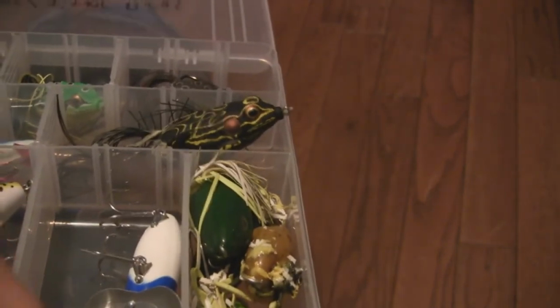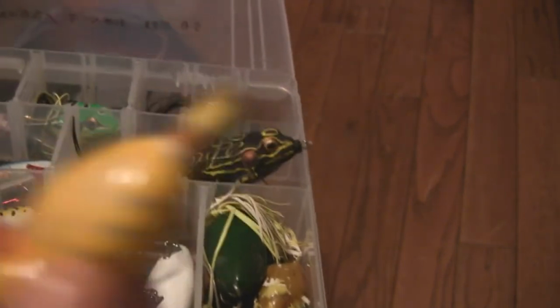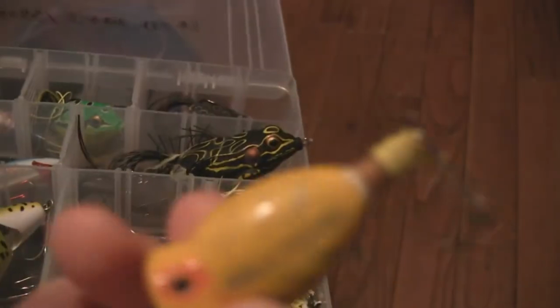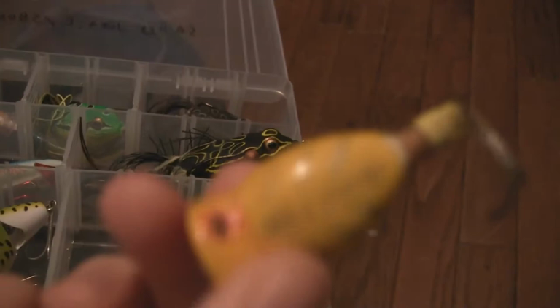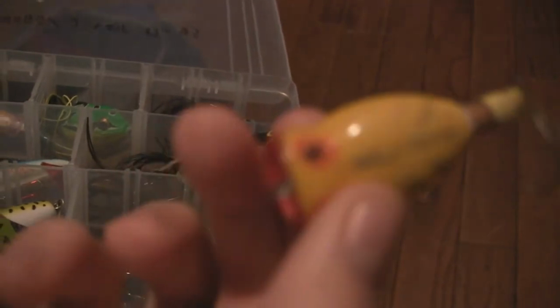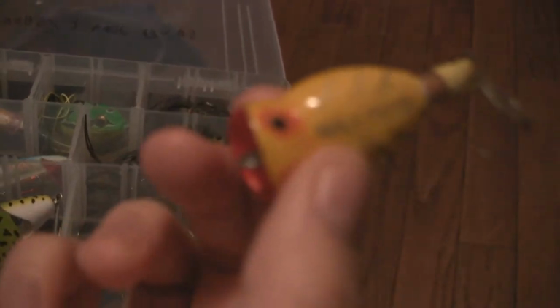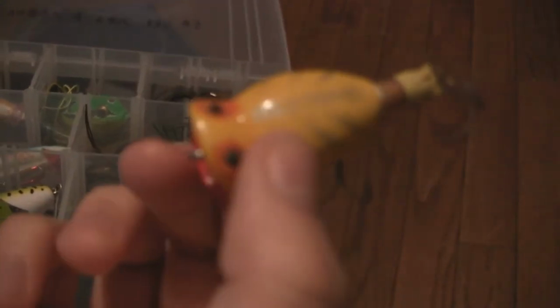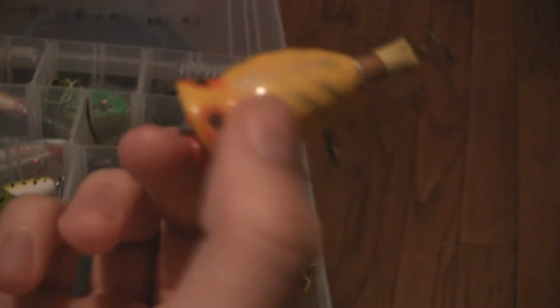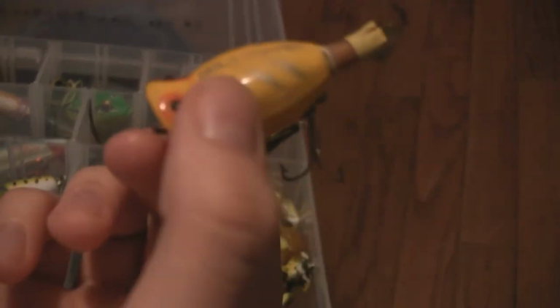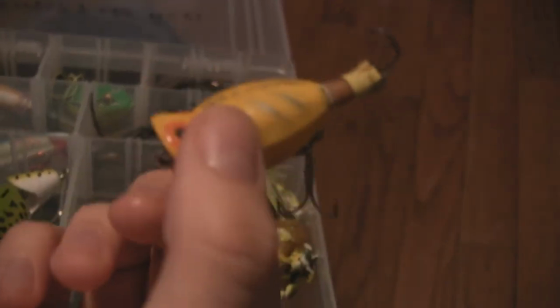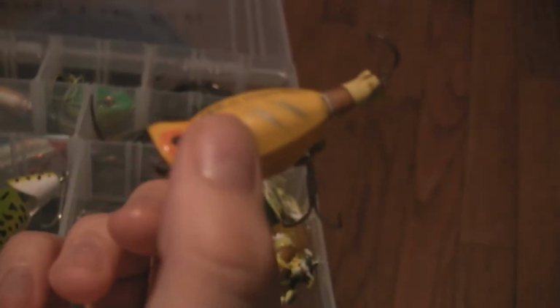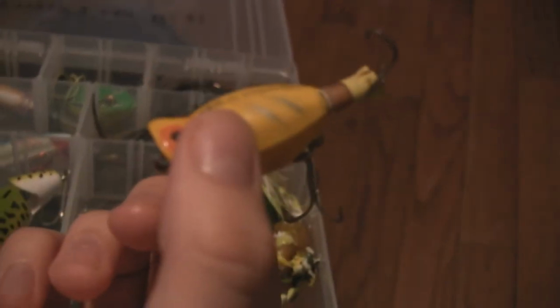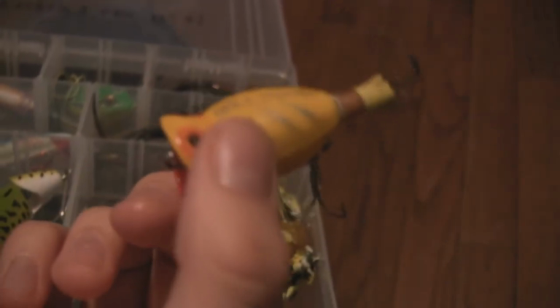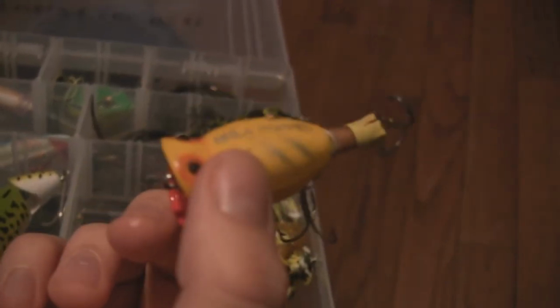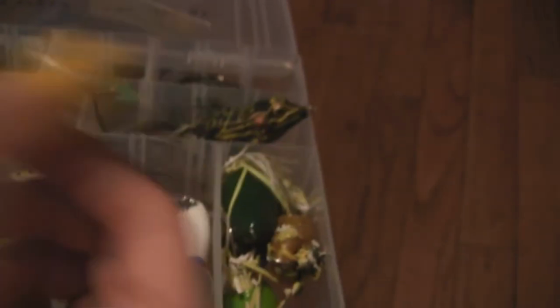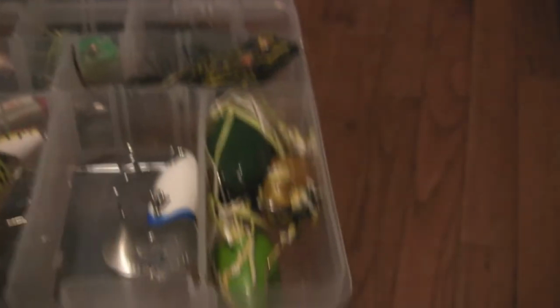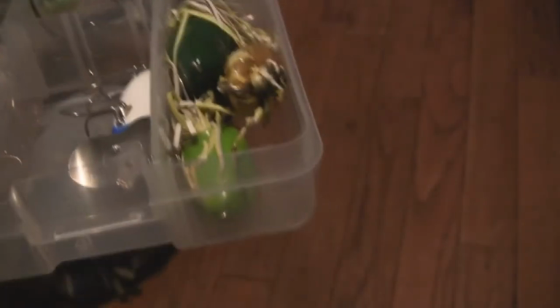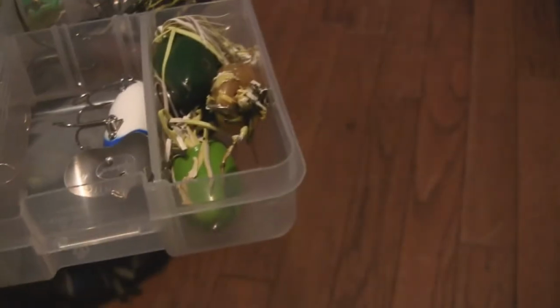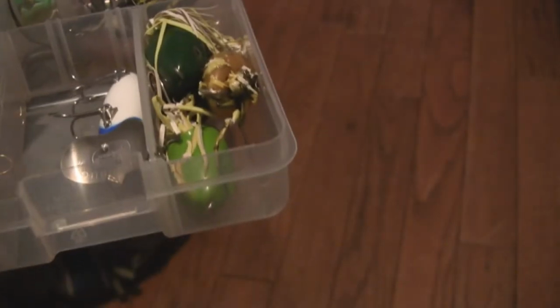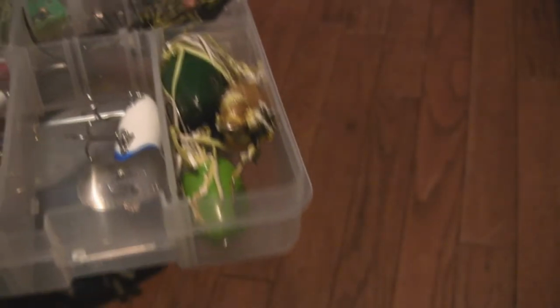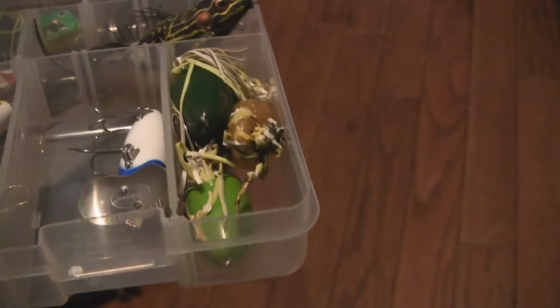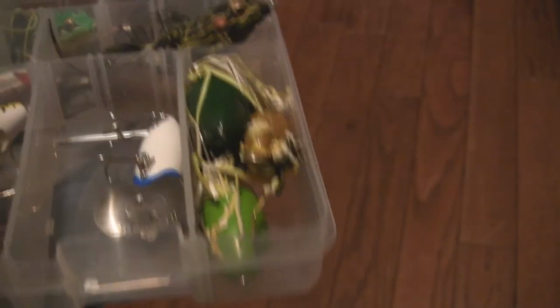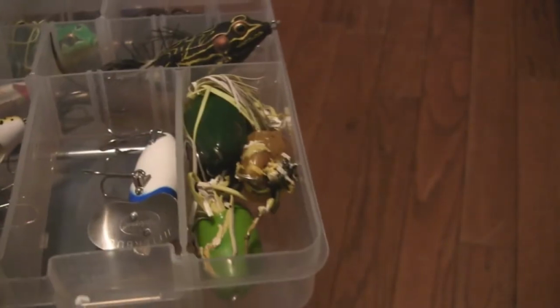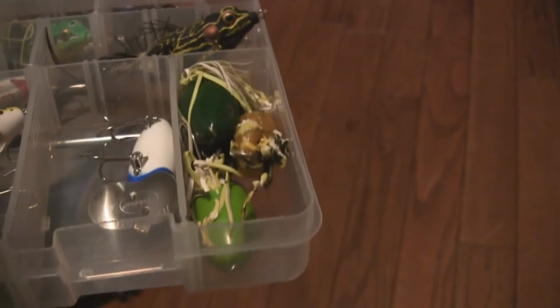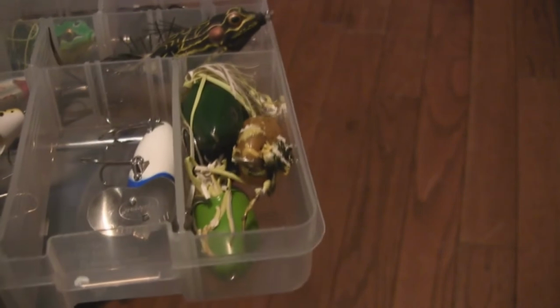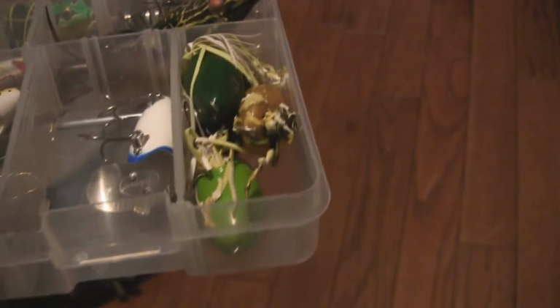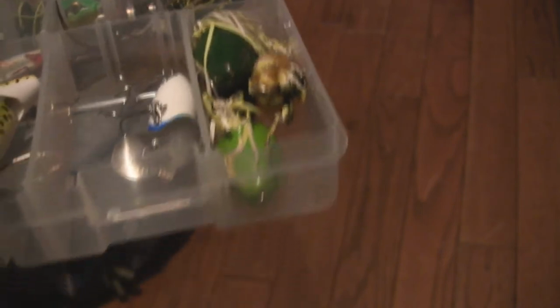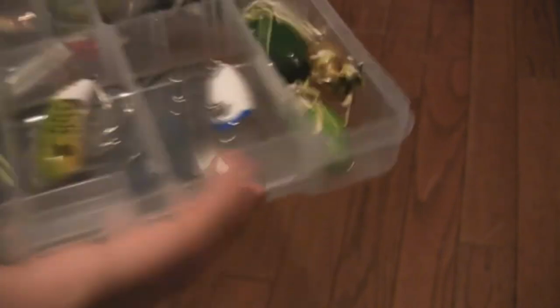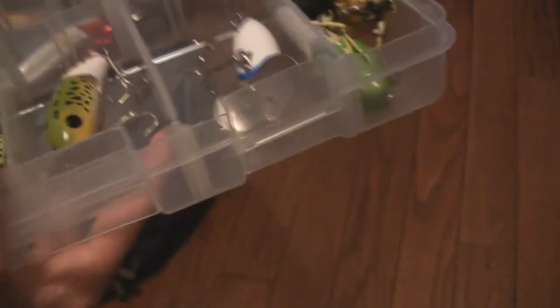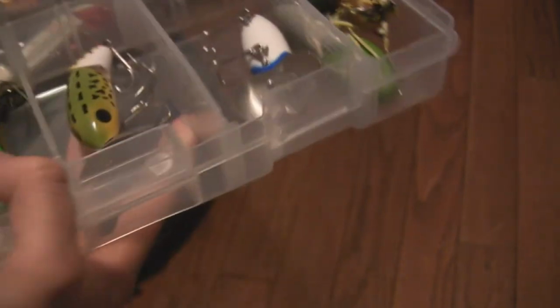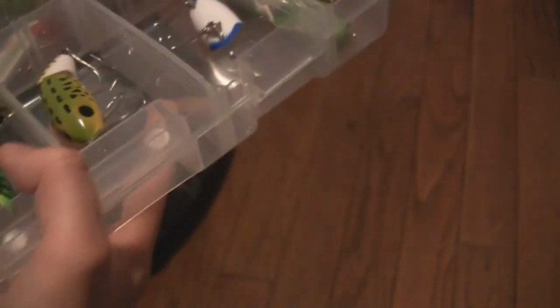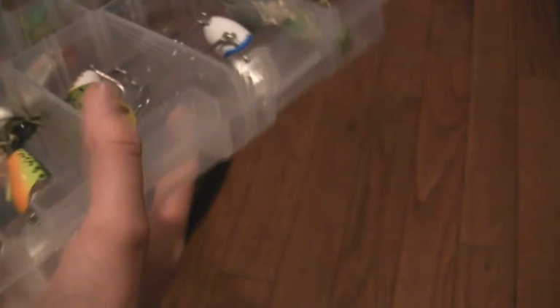Here's this little popper. I'll show you my popper, but yeah, that's it for that box.